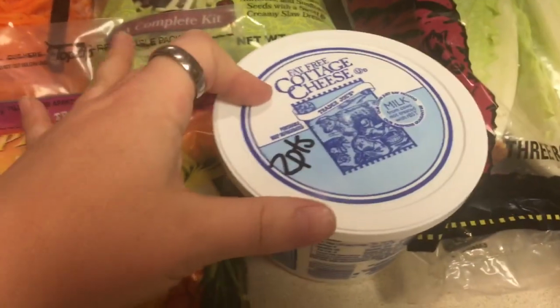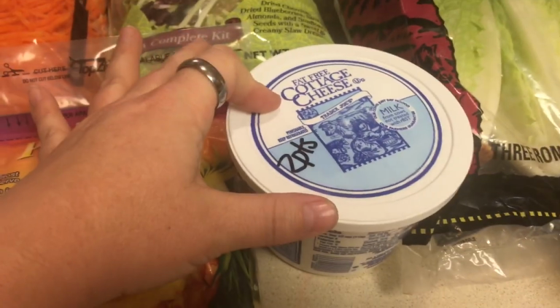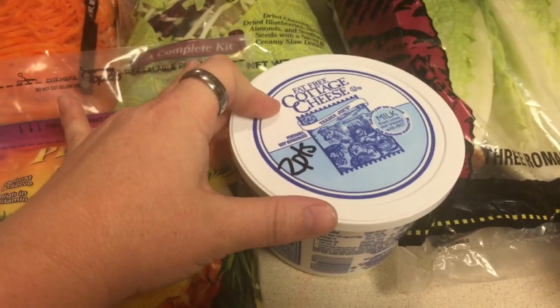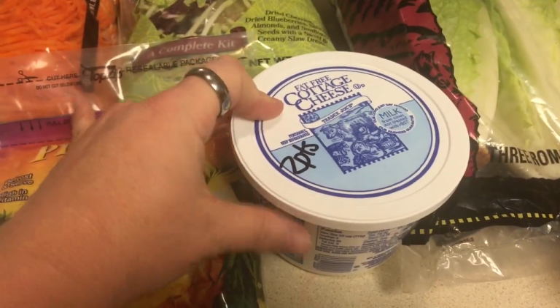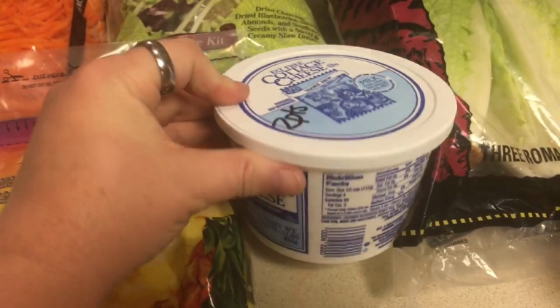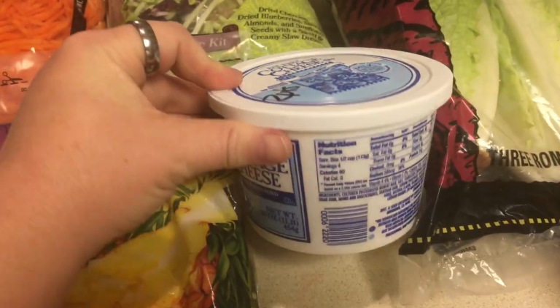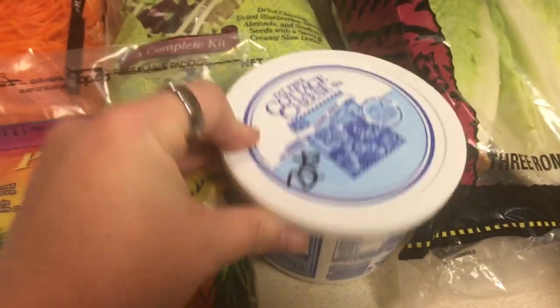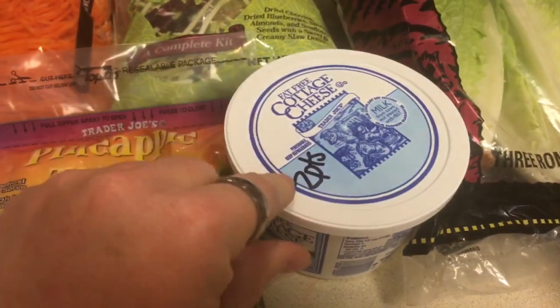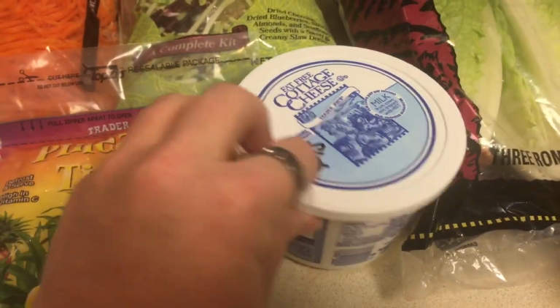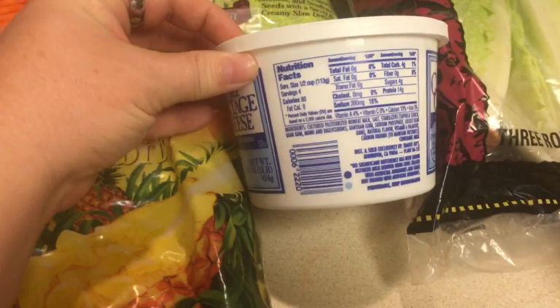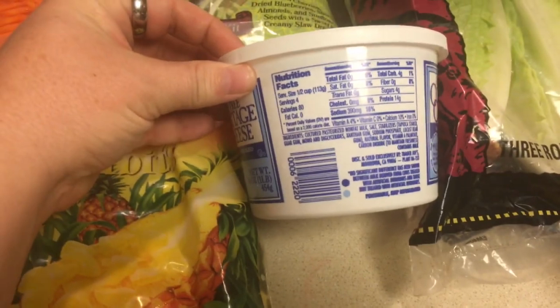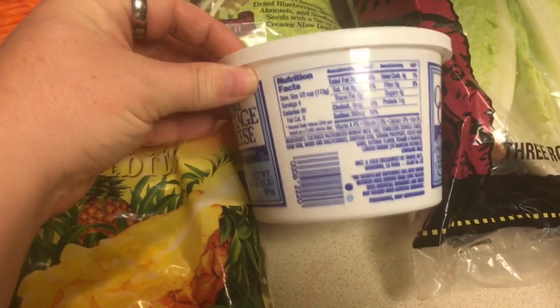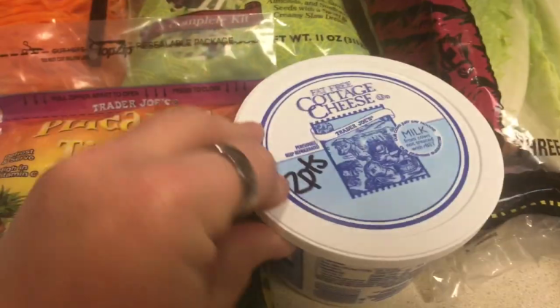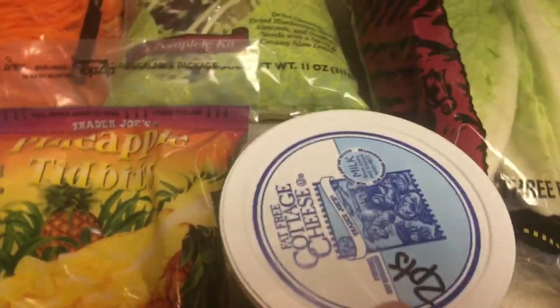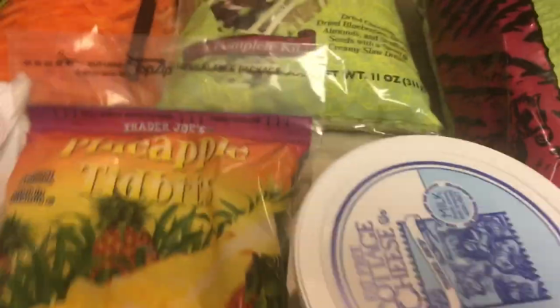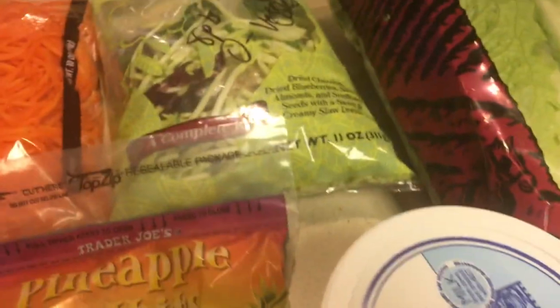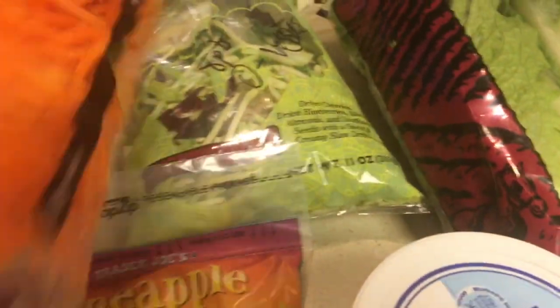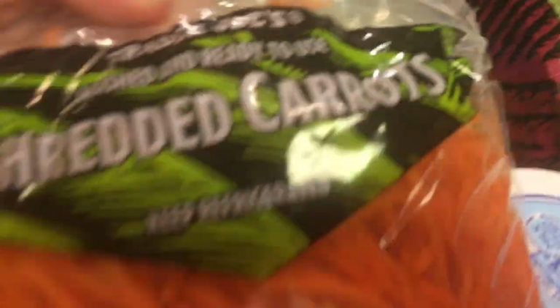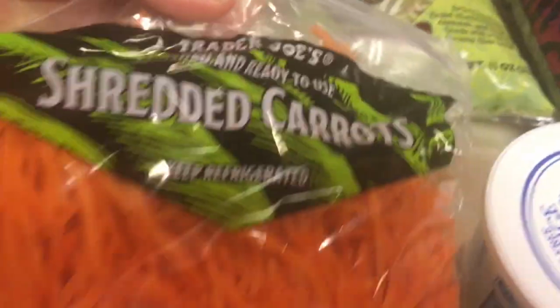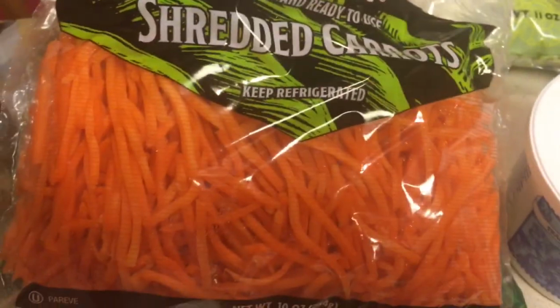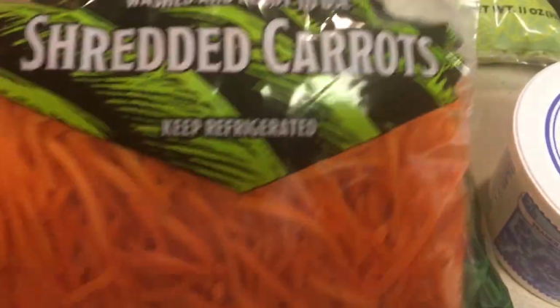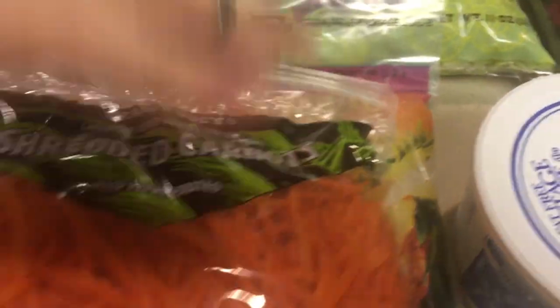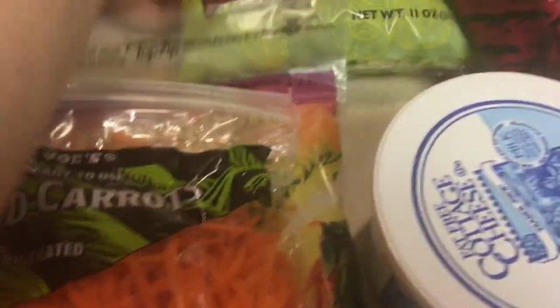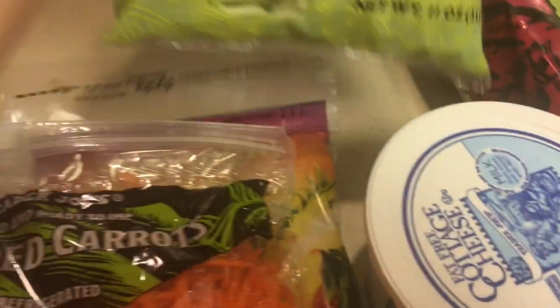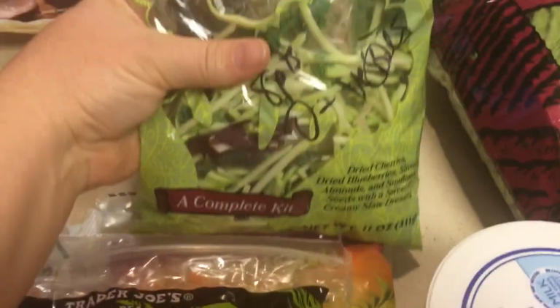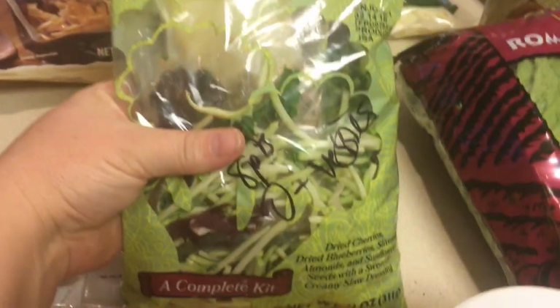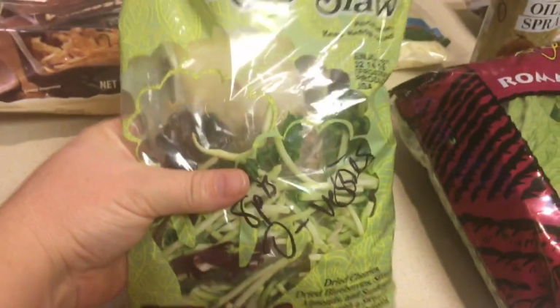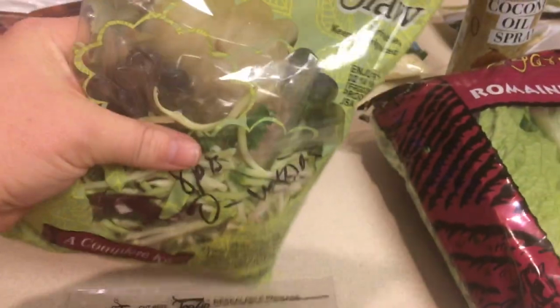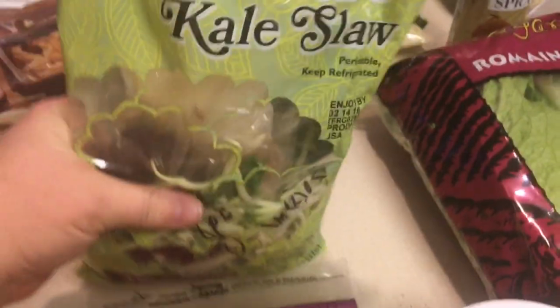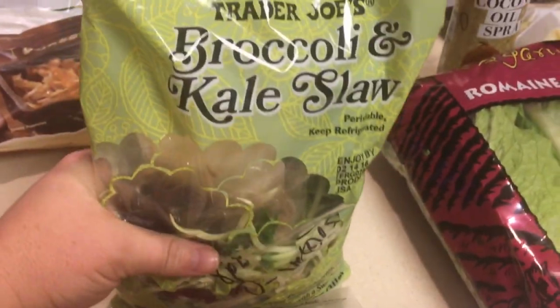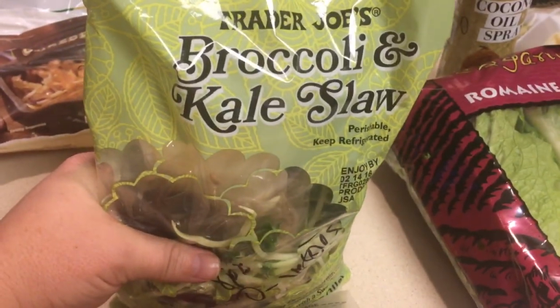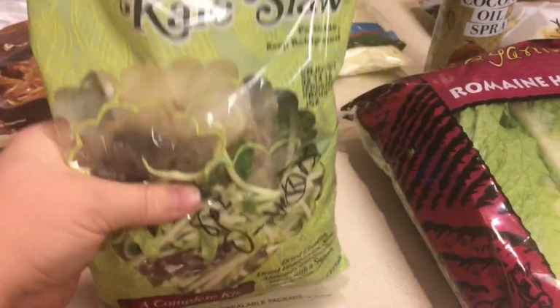I got some fat-free cottage cheese, which is two points for a half cup. I picked up some shredded carrots — zero points — and I picked up this broccoli and kale slaw kit.